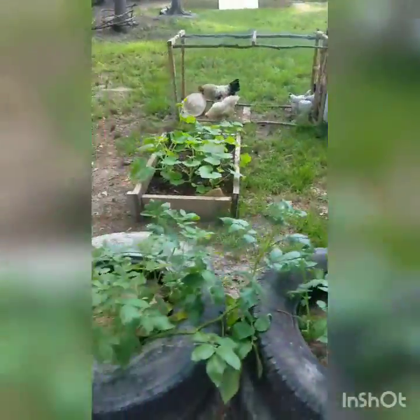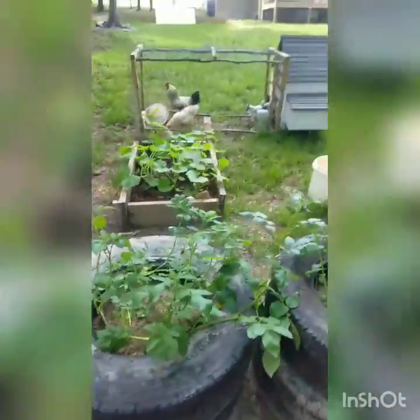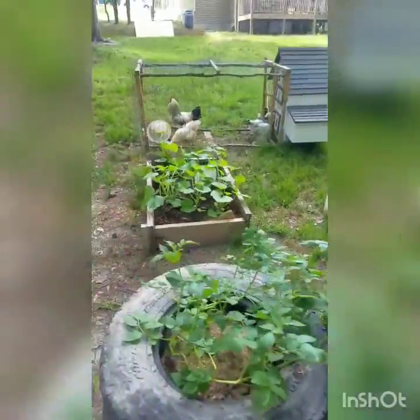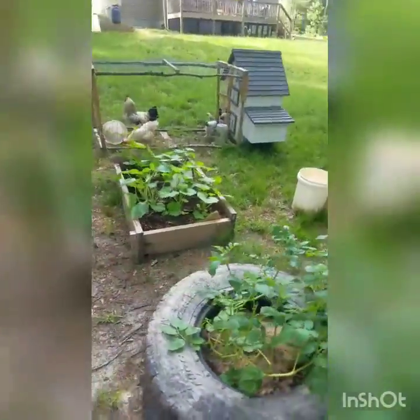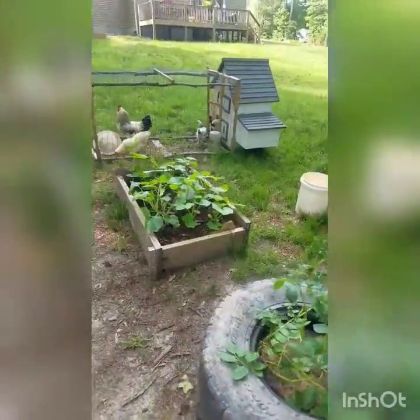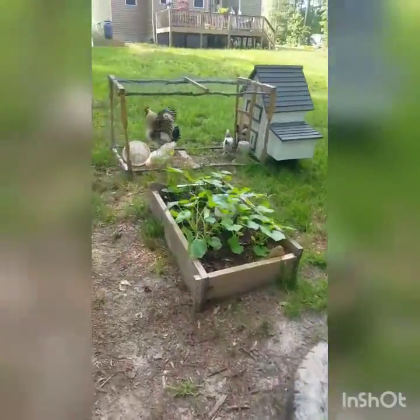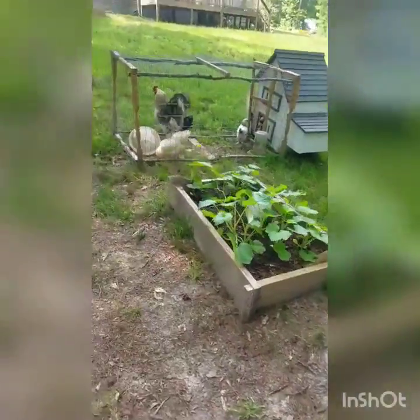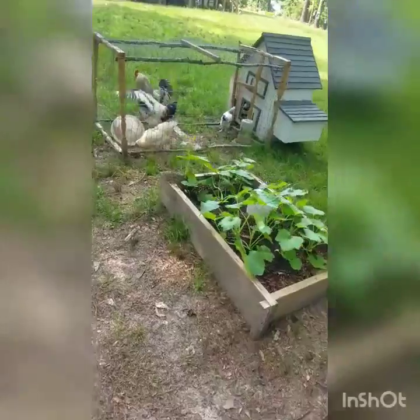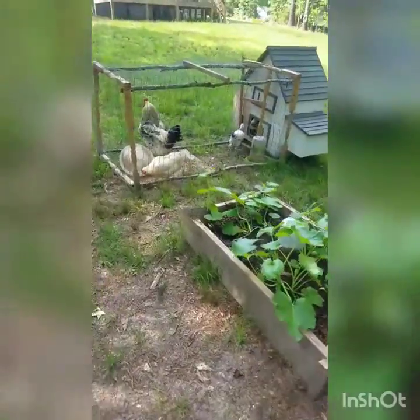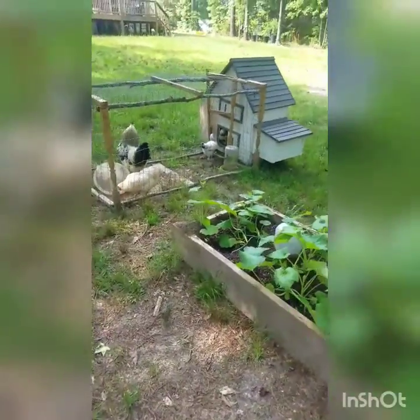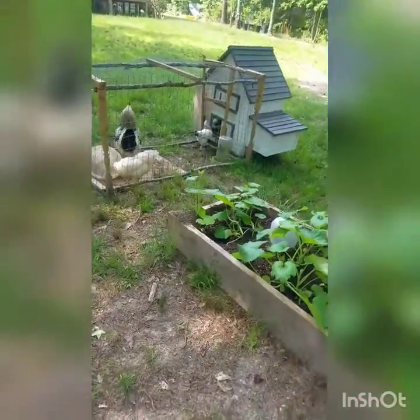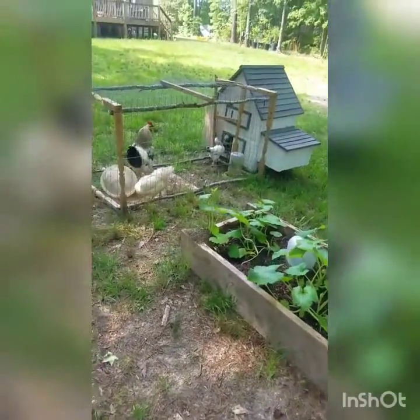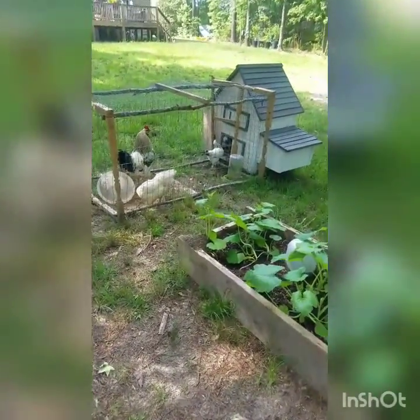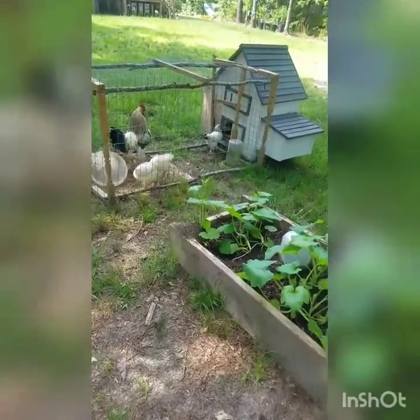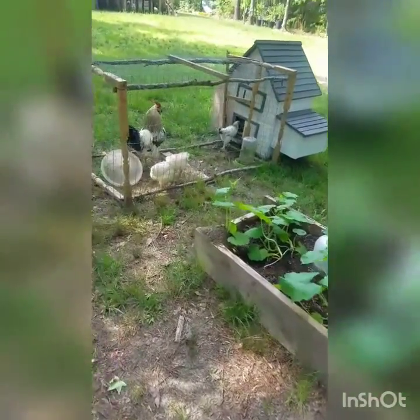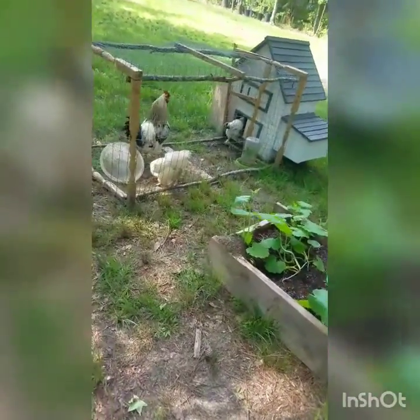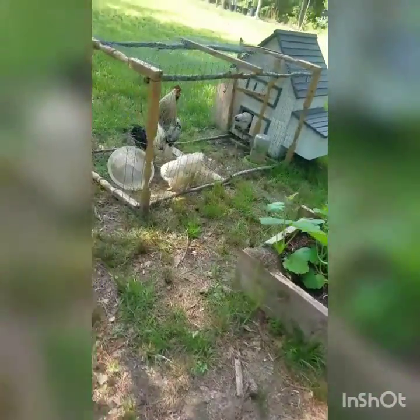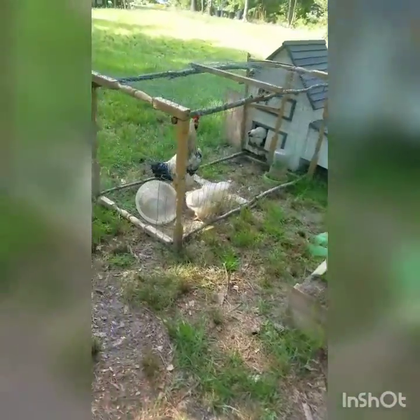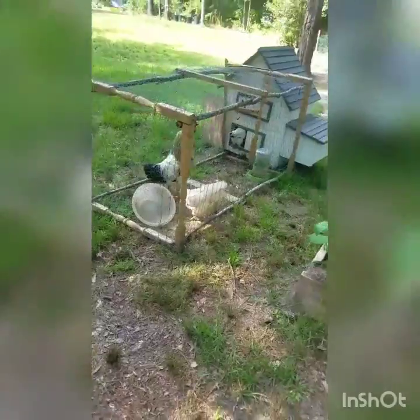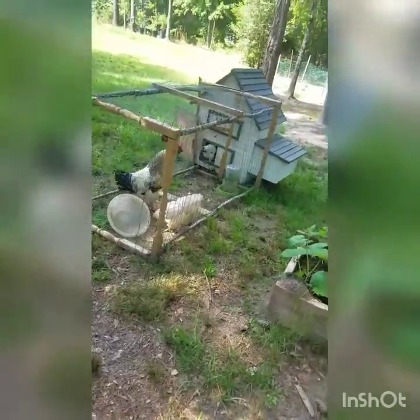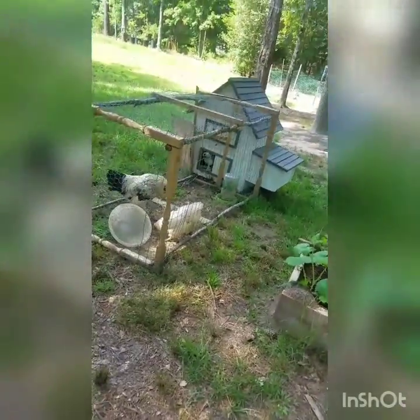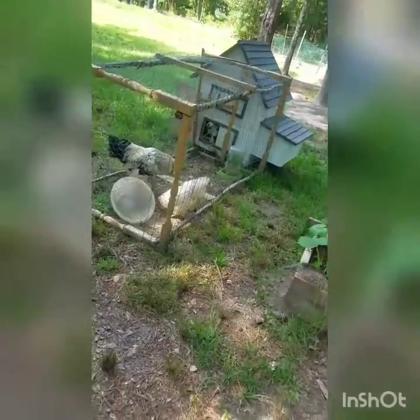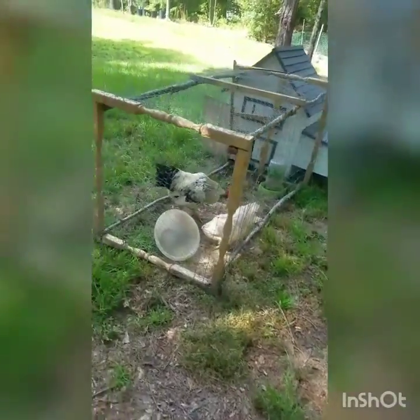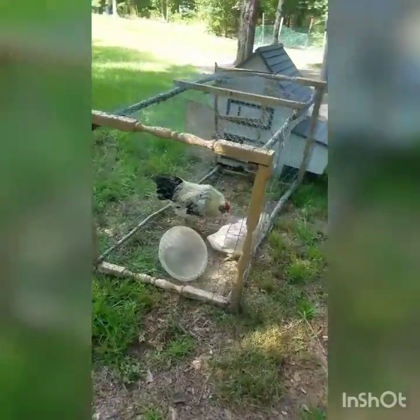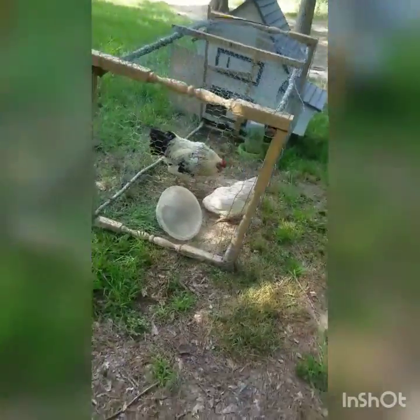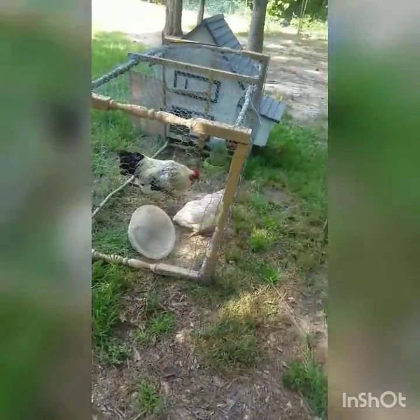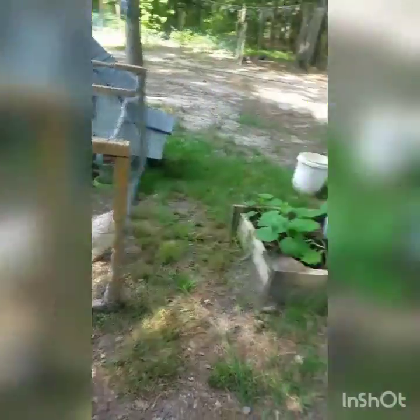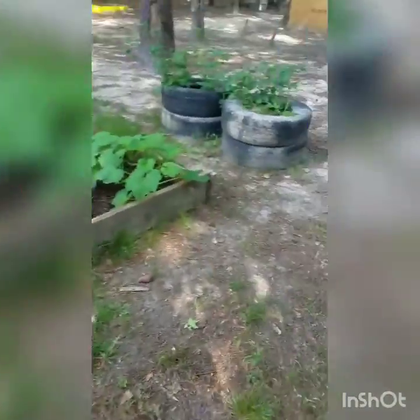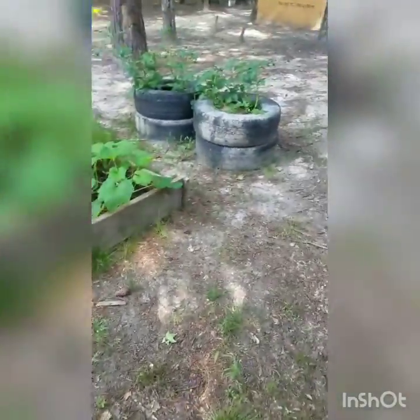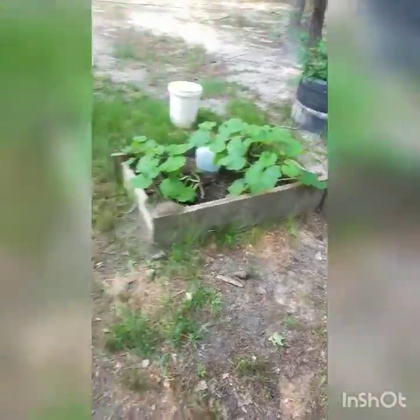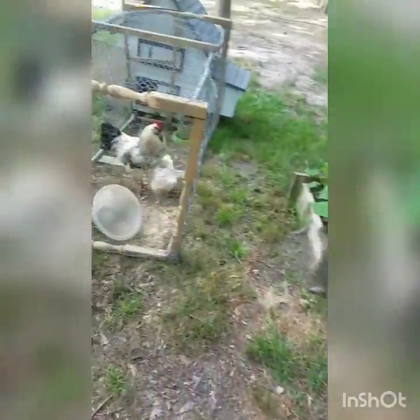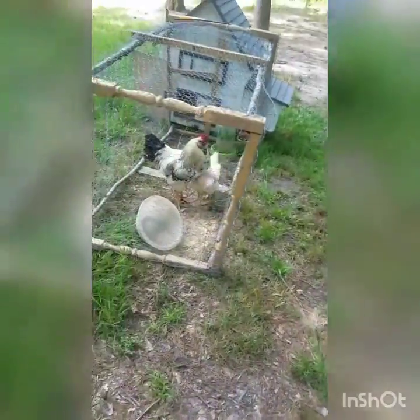Without a rooster, you would have unfertilized chicken eggs — that's fine. You eat fertilized and unfertilized and you never know the difference. If you do get a rooster, you're going to have fertilized eggs, so if you wanted to incubate them, you definitely could.